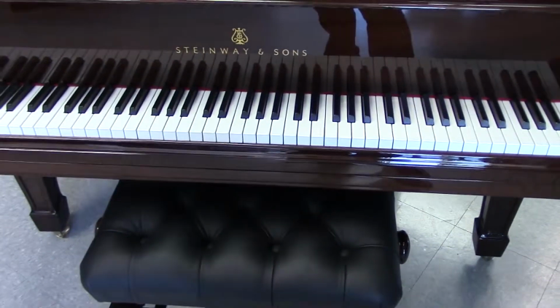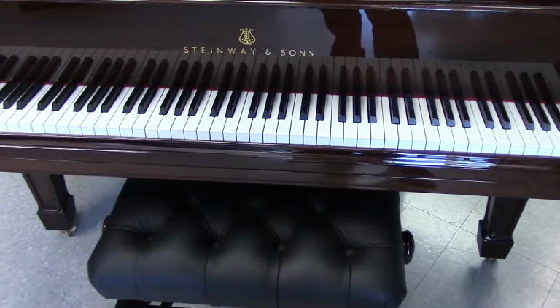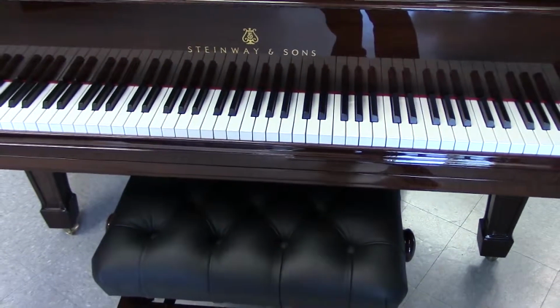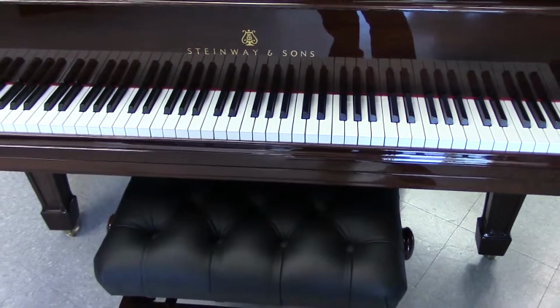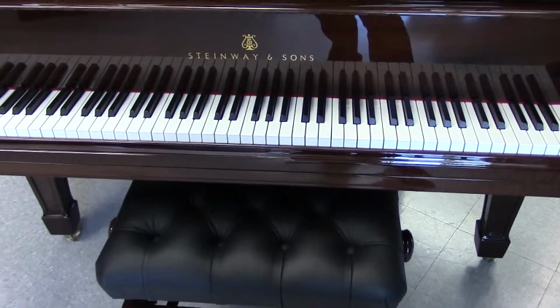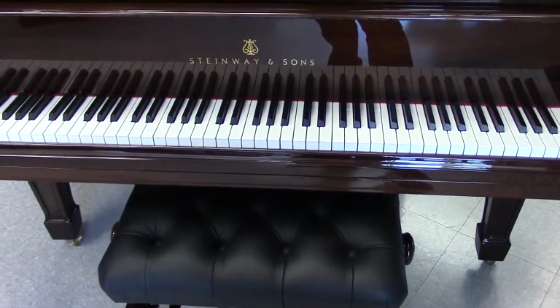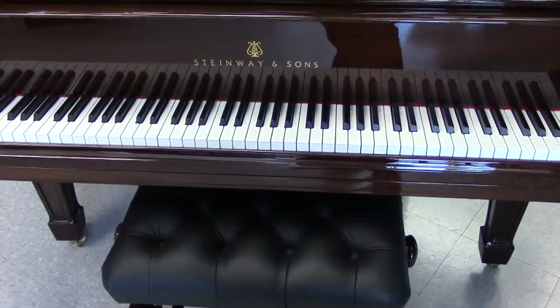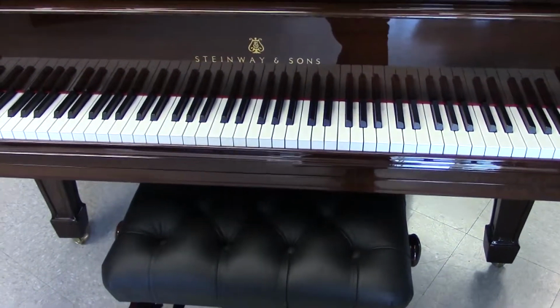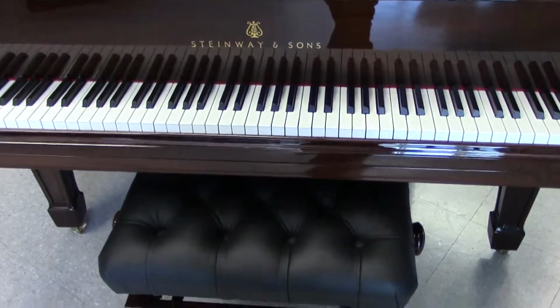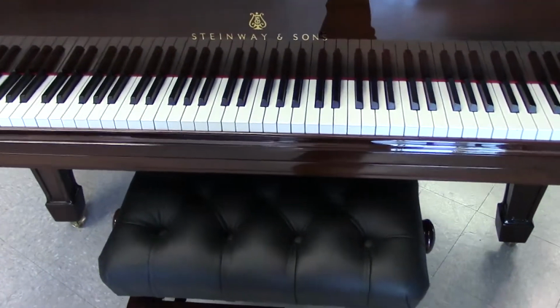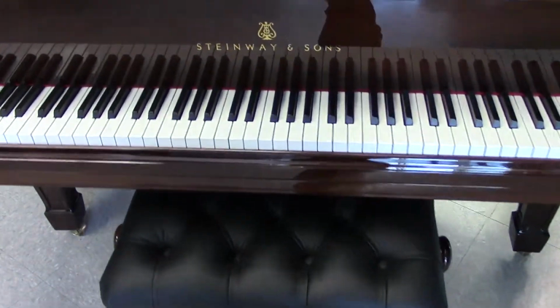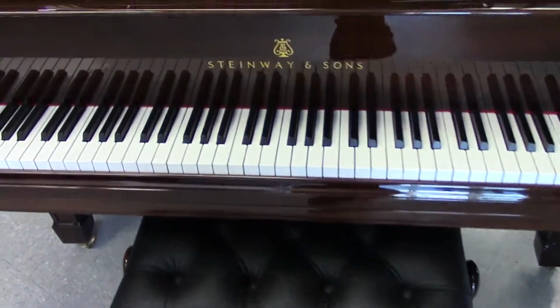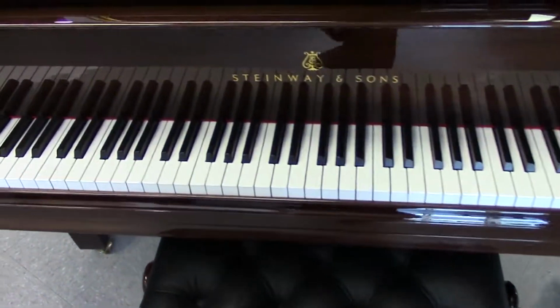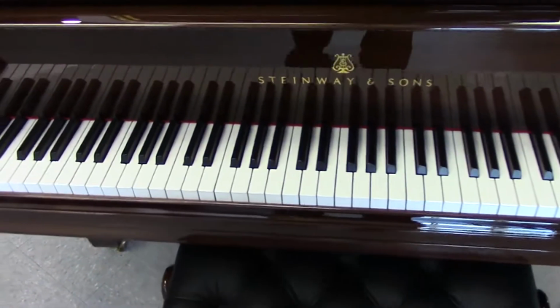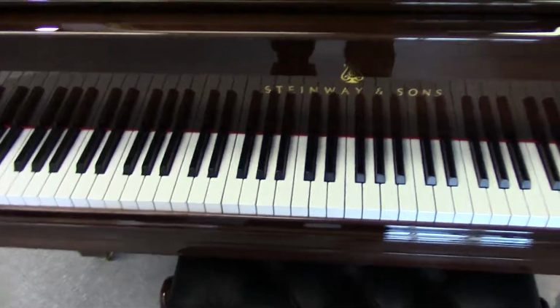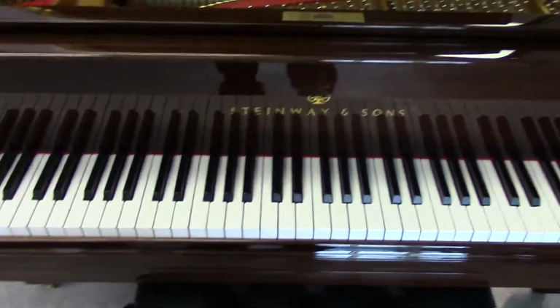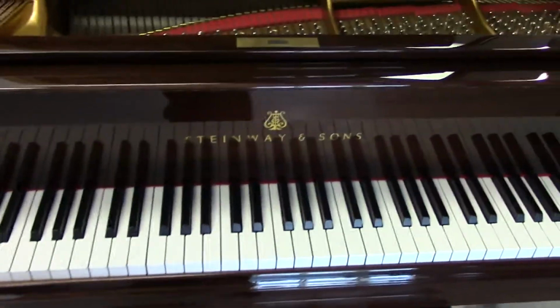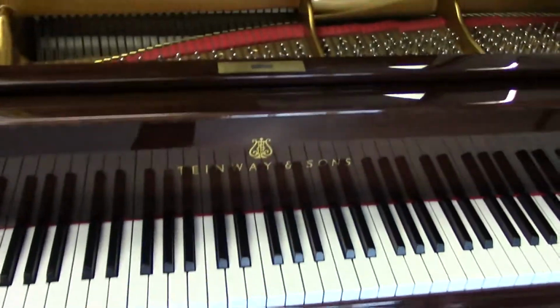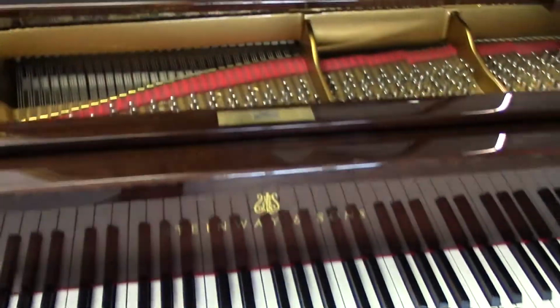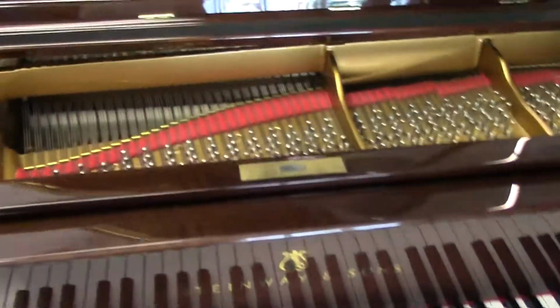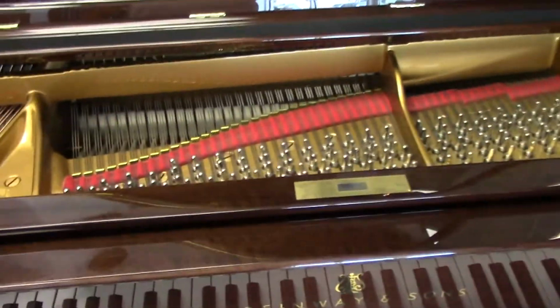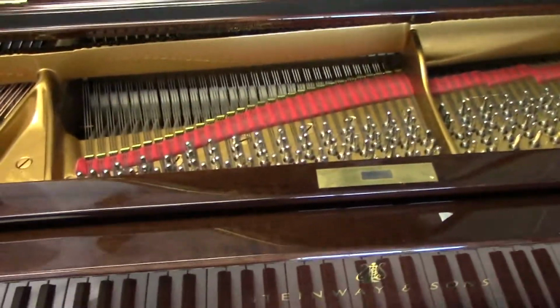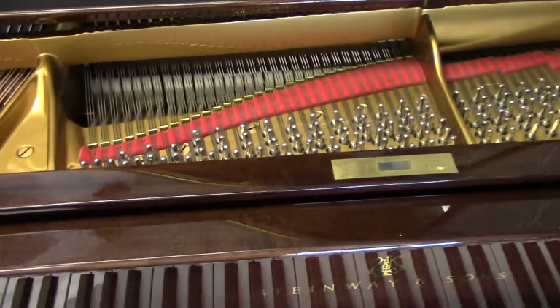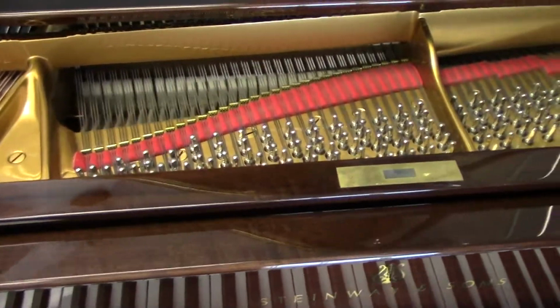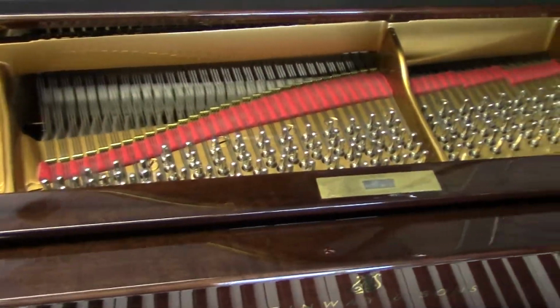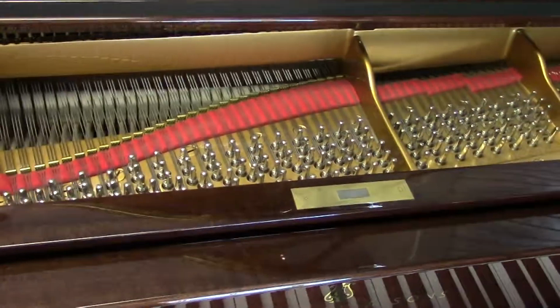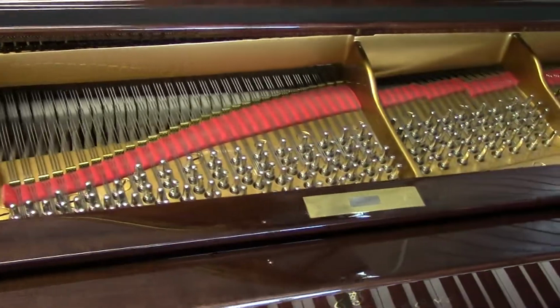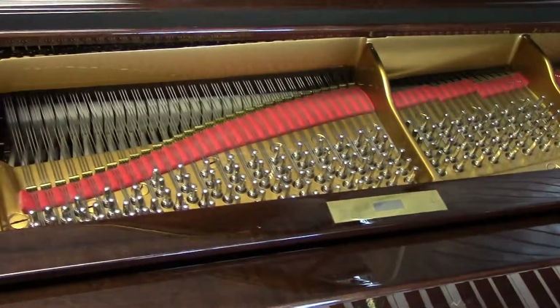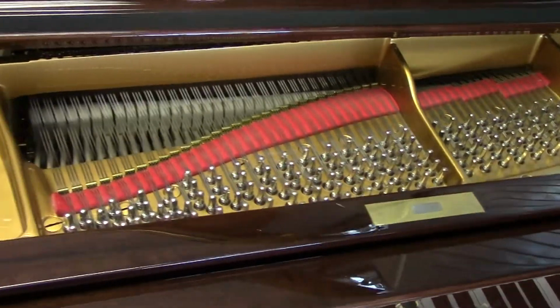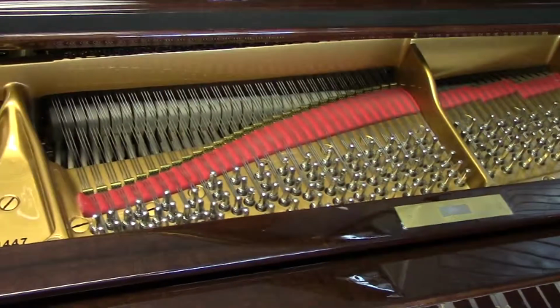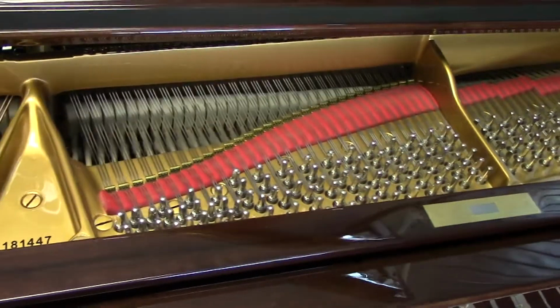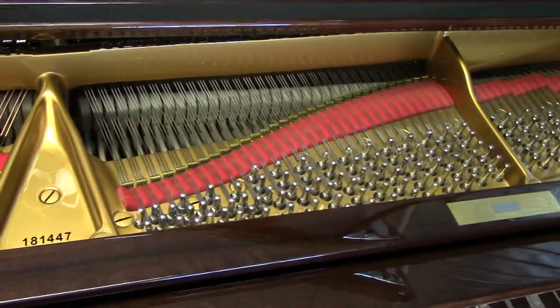It has the Abel hammers, which are what the German Steinways have — what the Hamburg Steinways would have. The whole restoration was done as a Hamburg would be done.